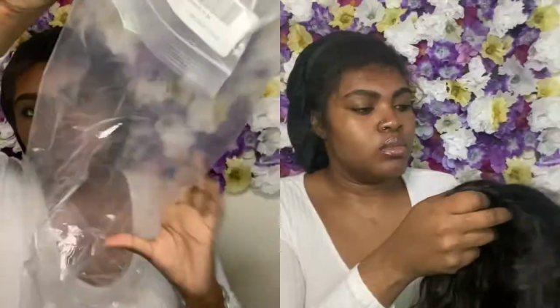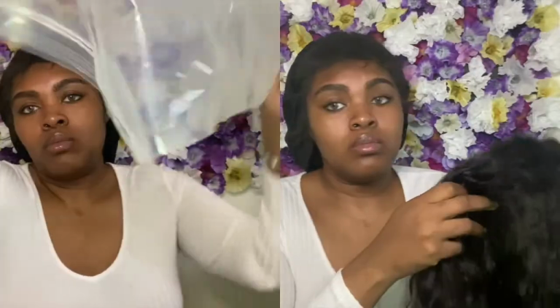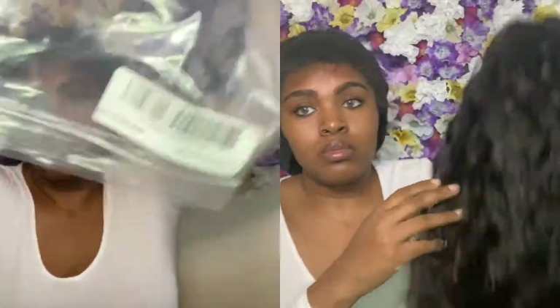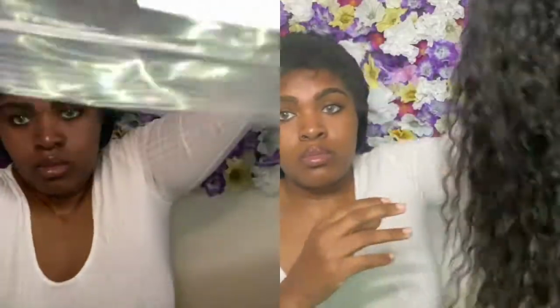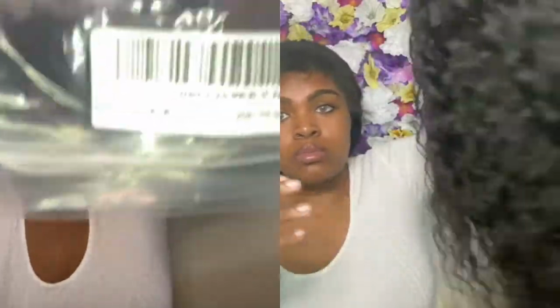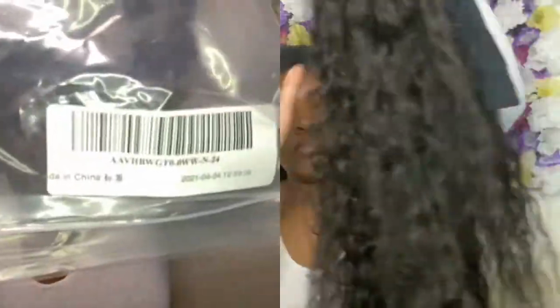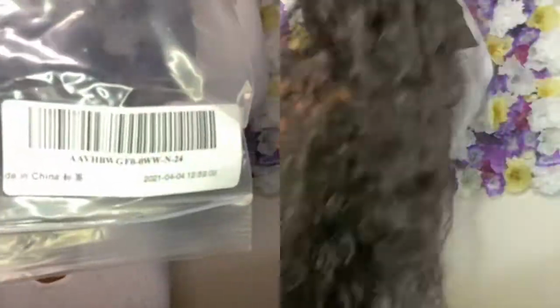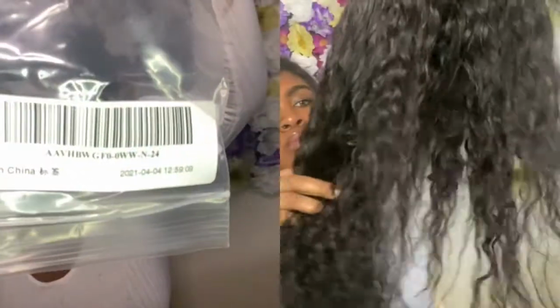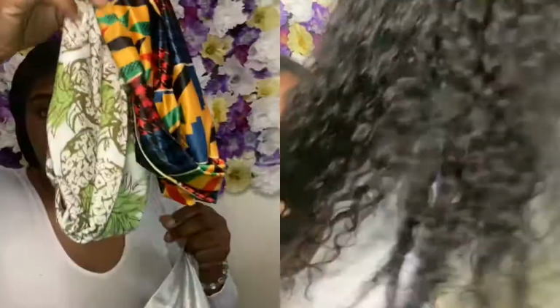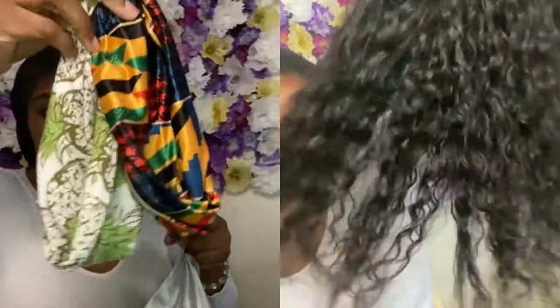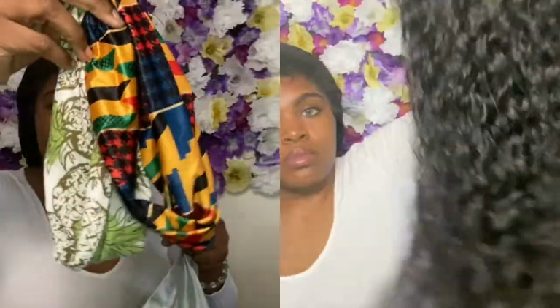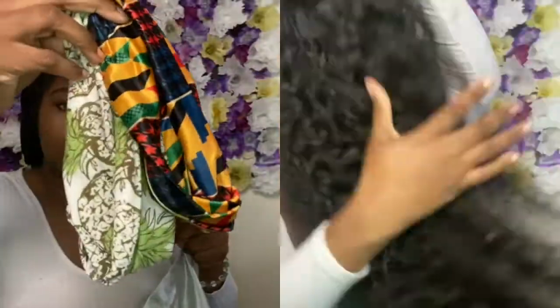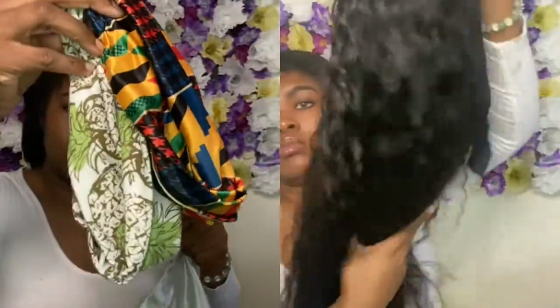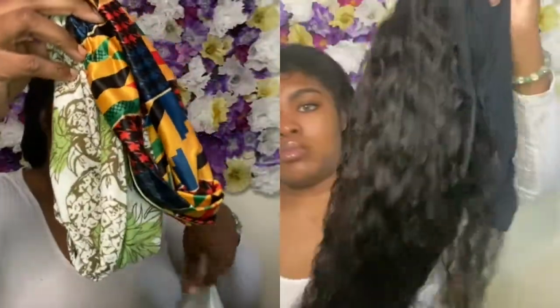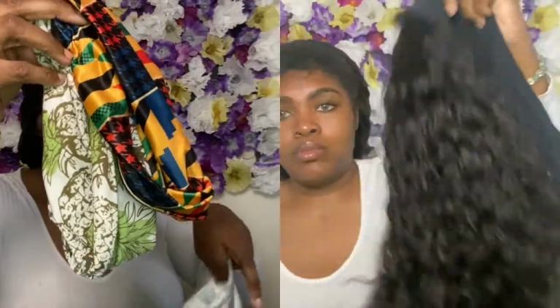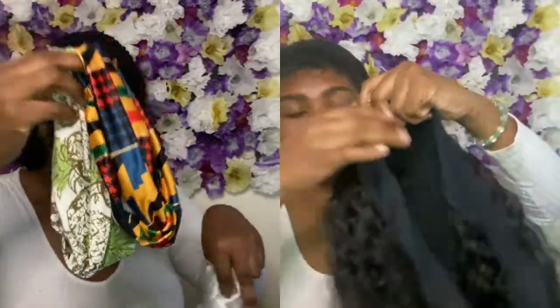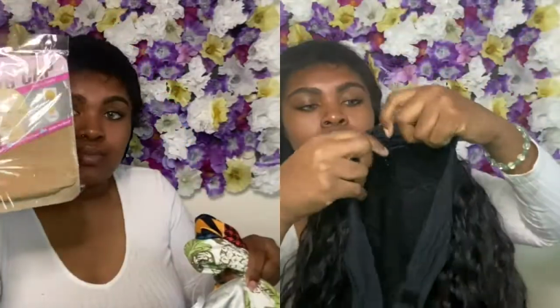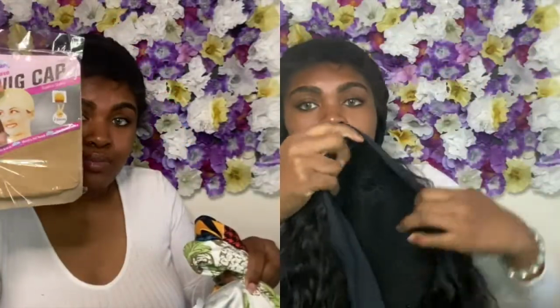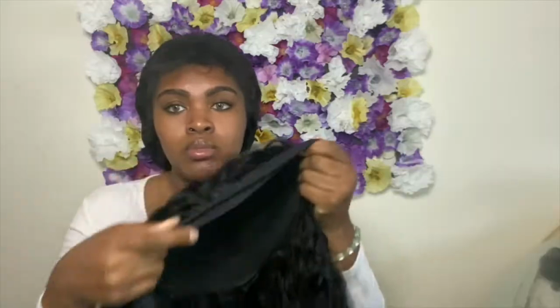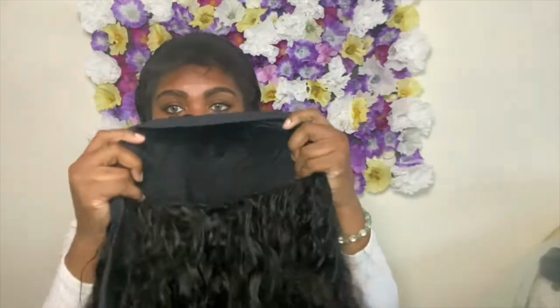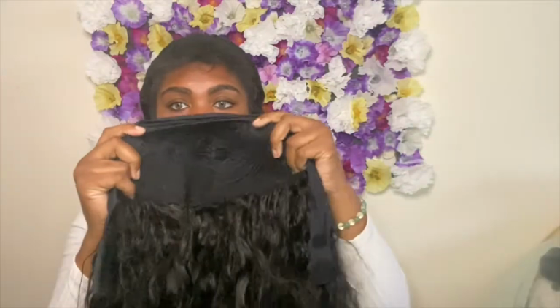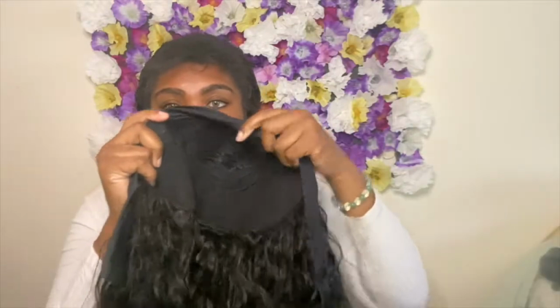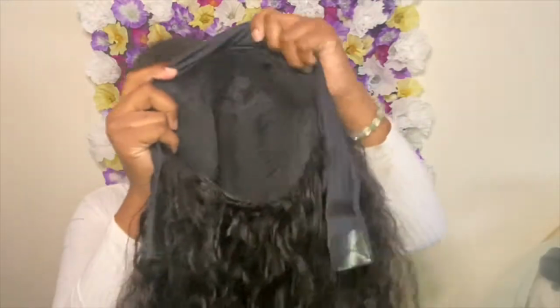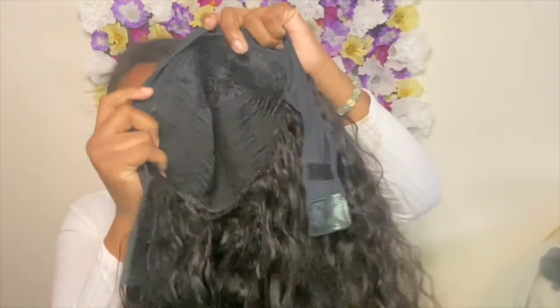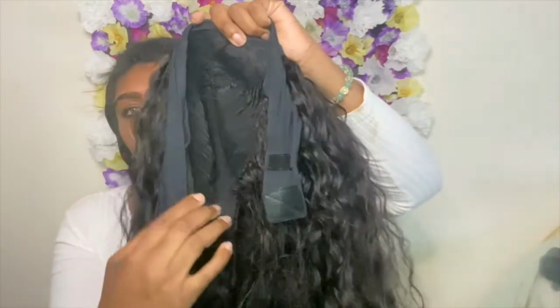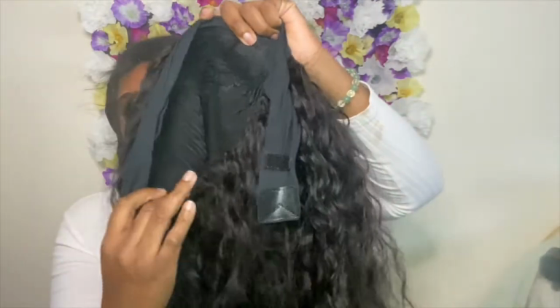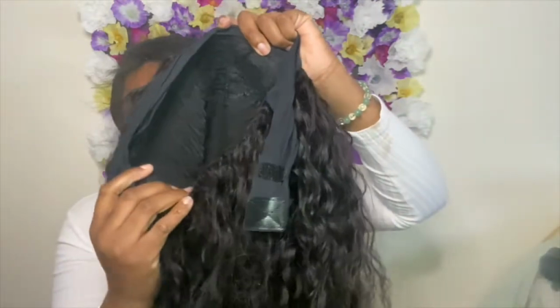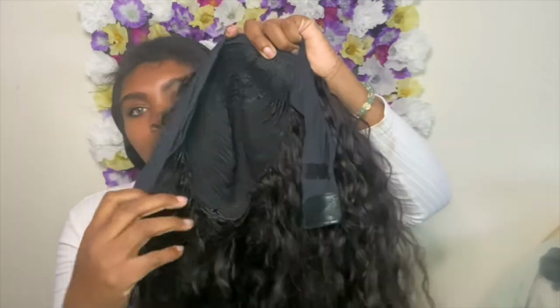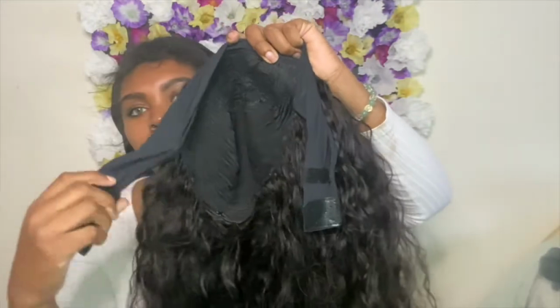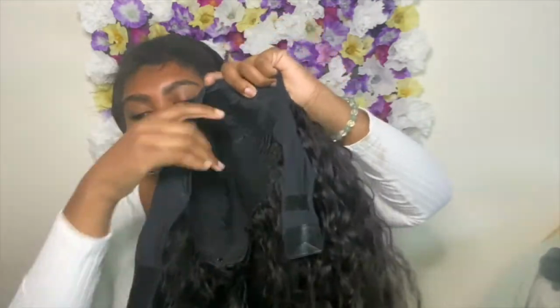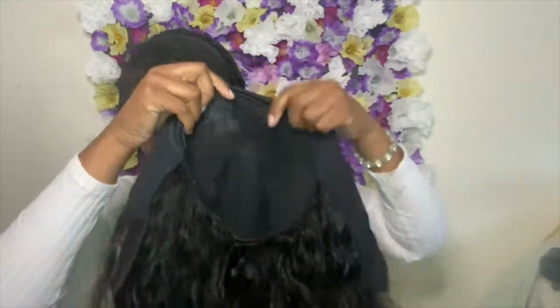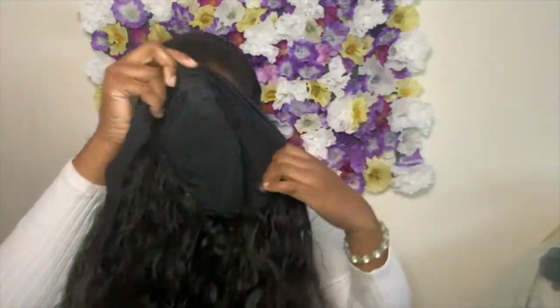This is the packaging for the wig — it includes two headbands and wig caps, which we love. I'm showing you guys the construction of the wig; it comes with three combs on the inside, but I cut them out. You can leave them in if you'd like.